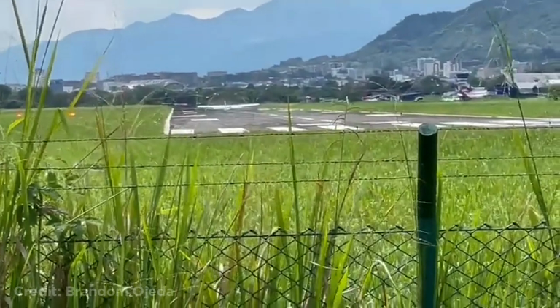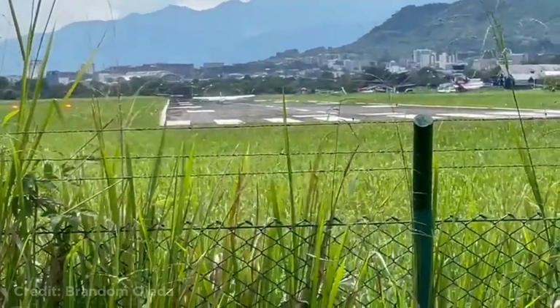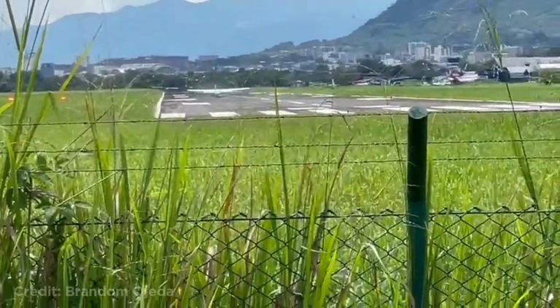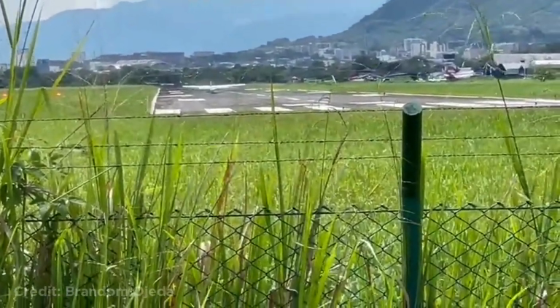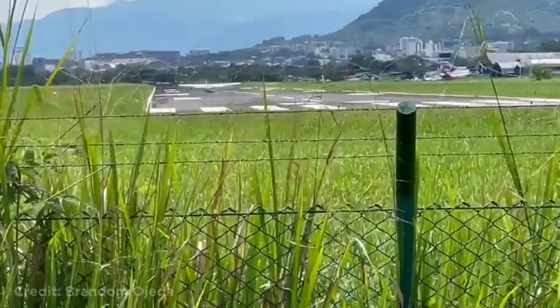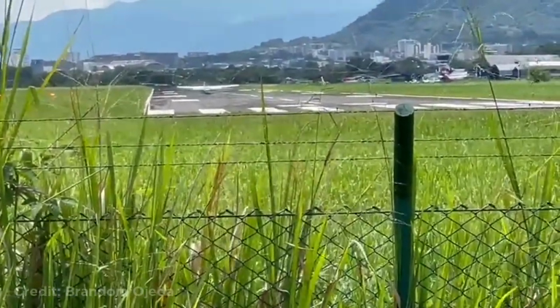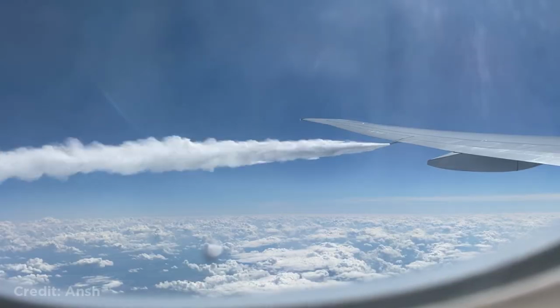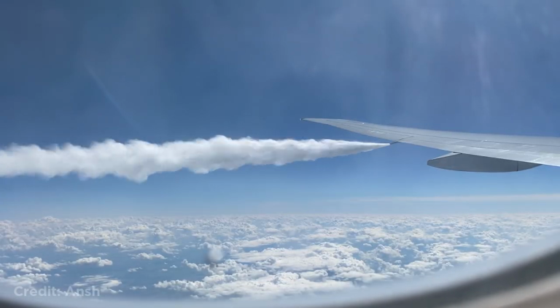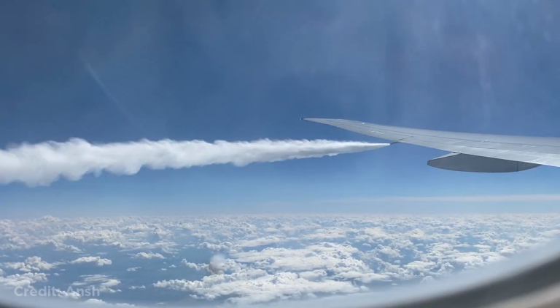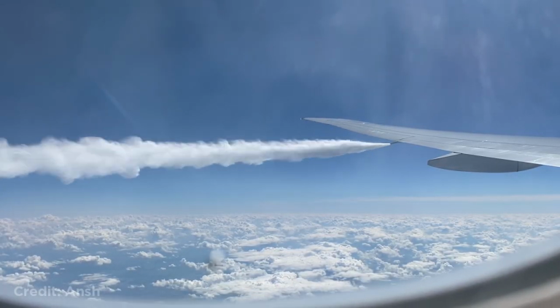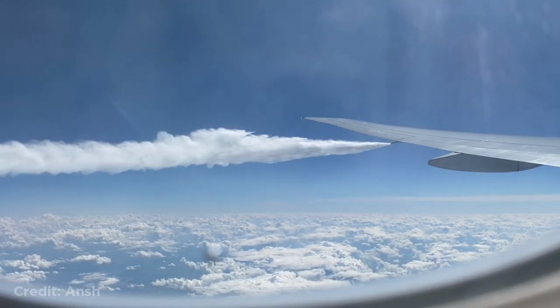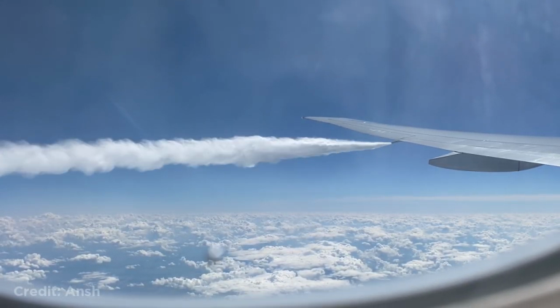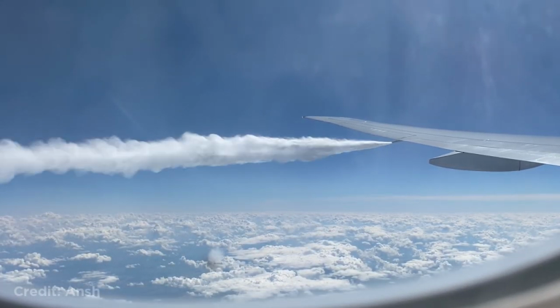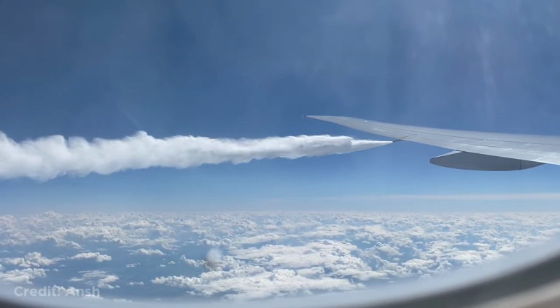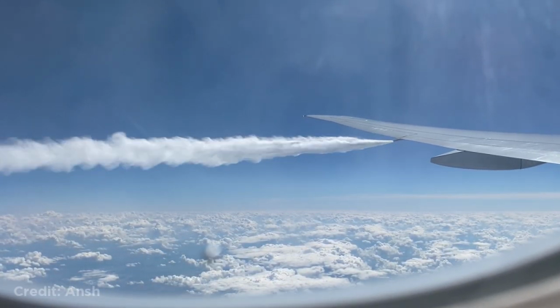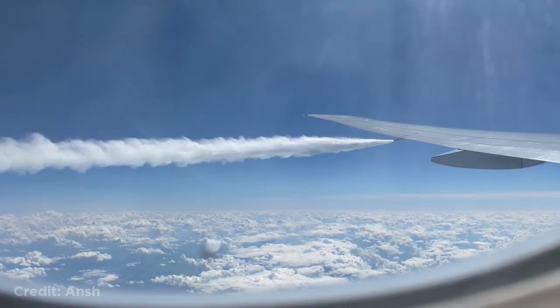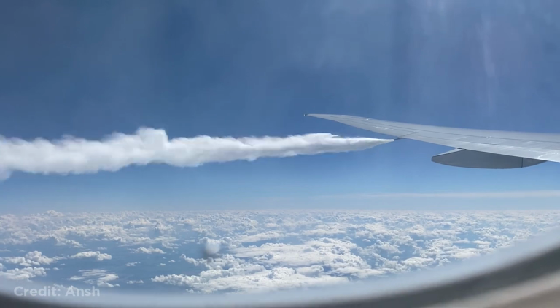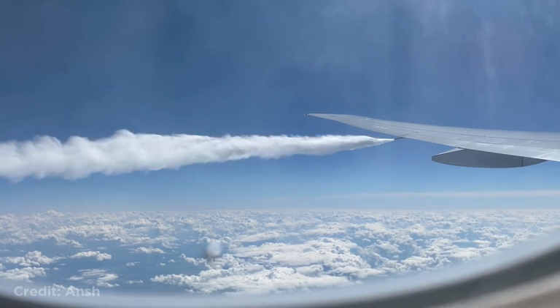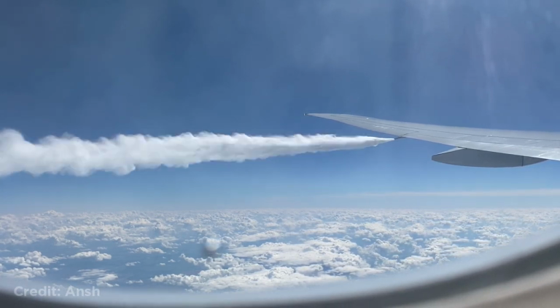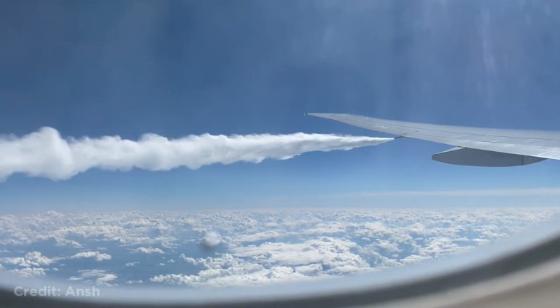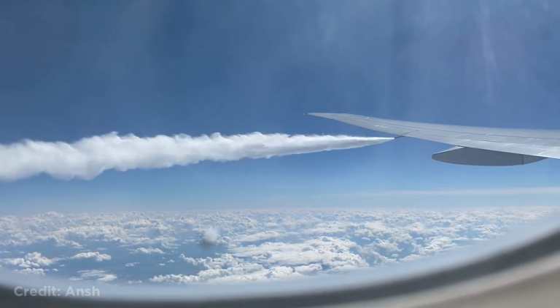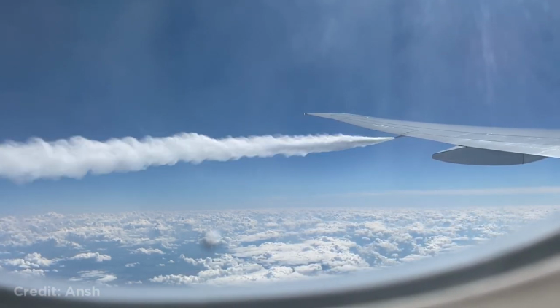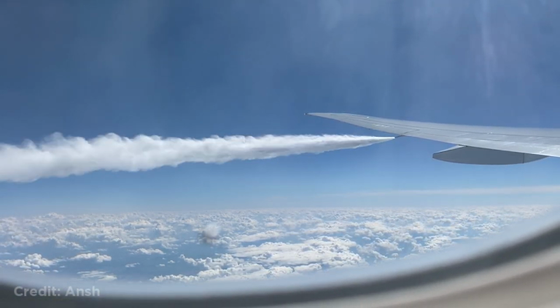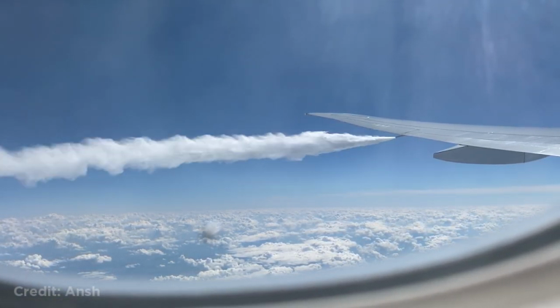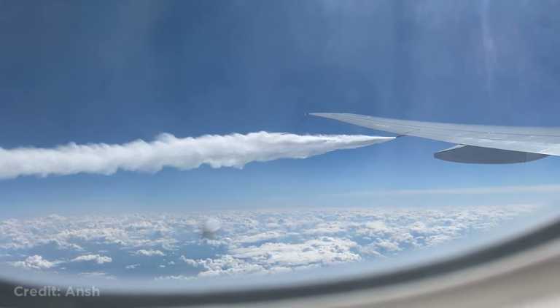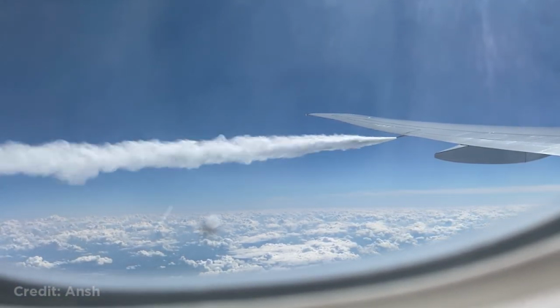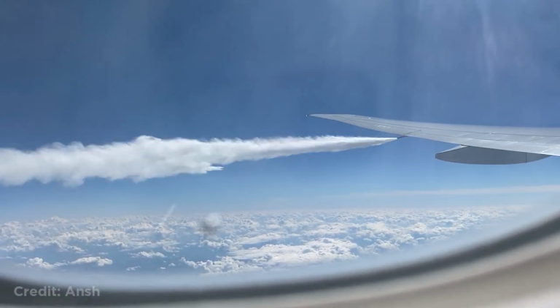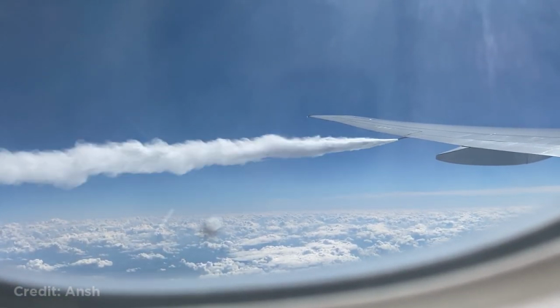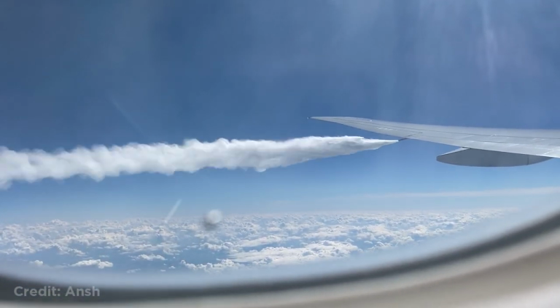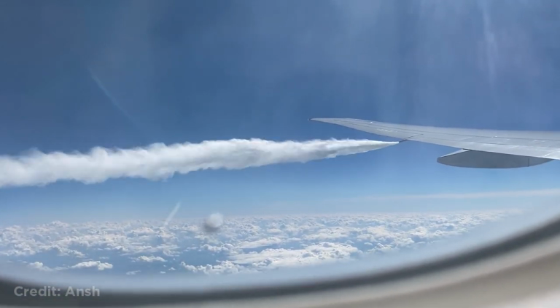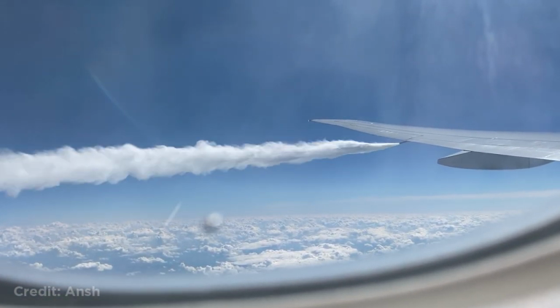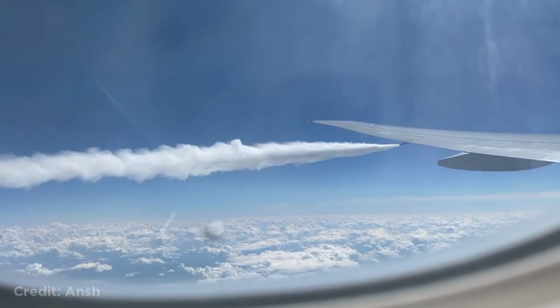Luckily no one was injured. This Boeing 777 dumping fuel after a passenger got a seizure, forcing them to land. The passenger was later okay again.